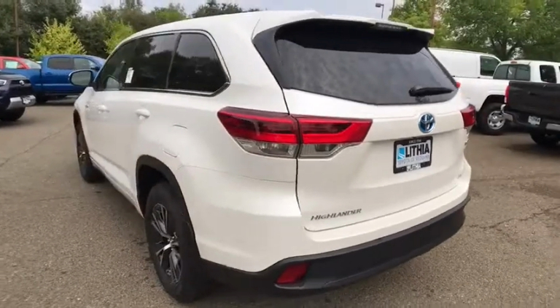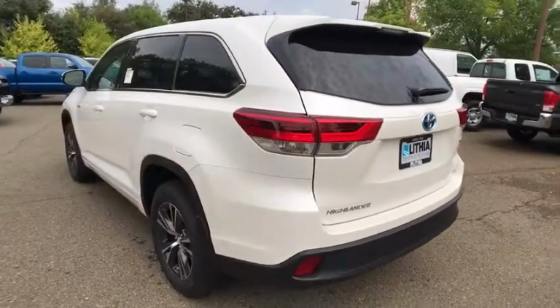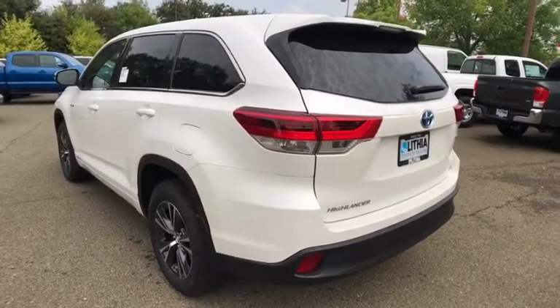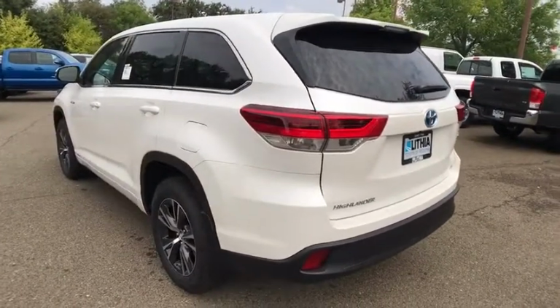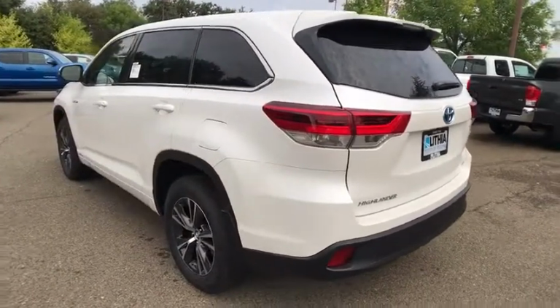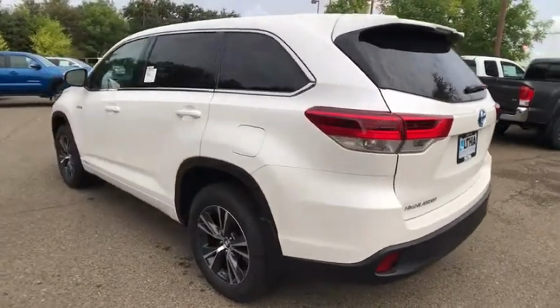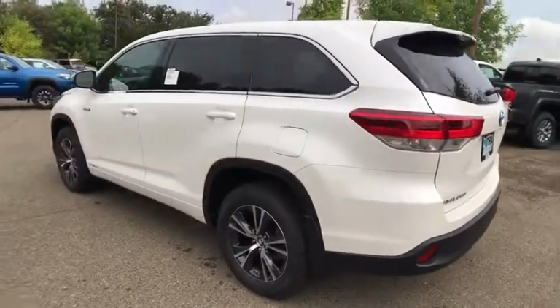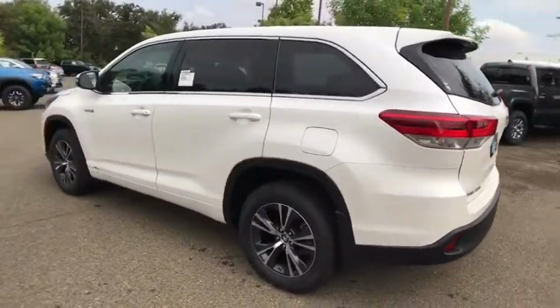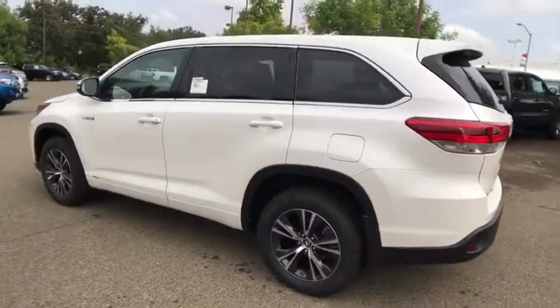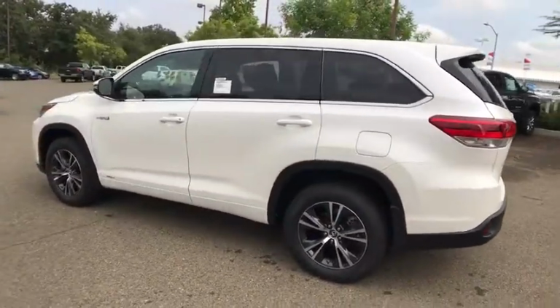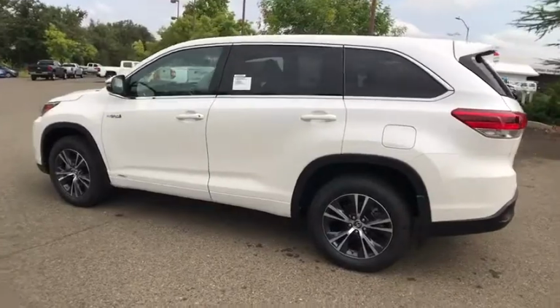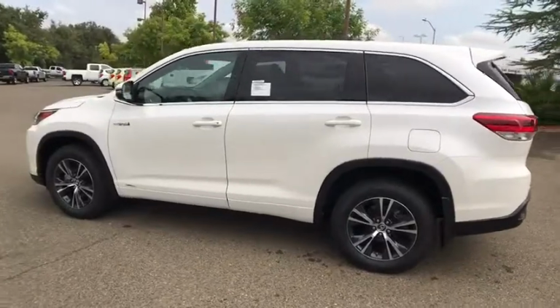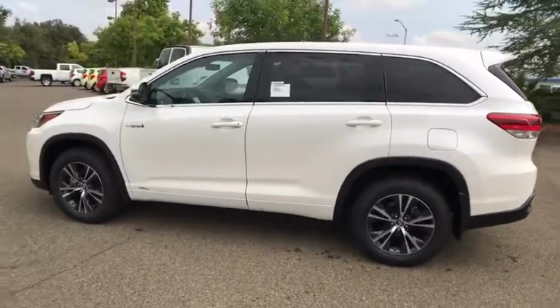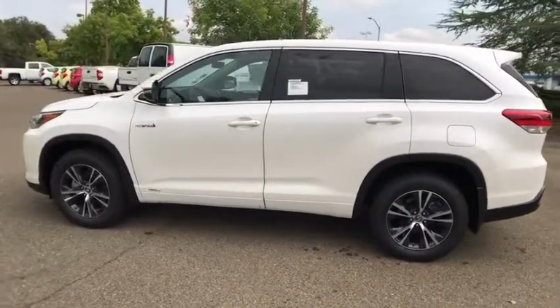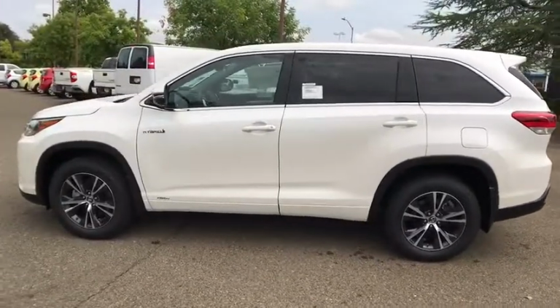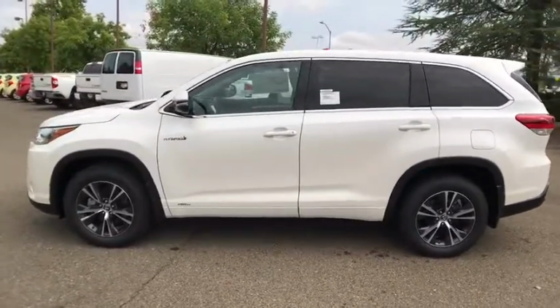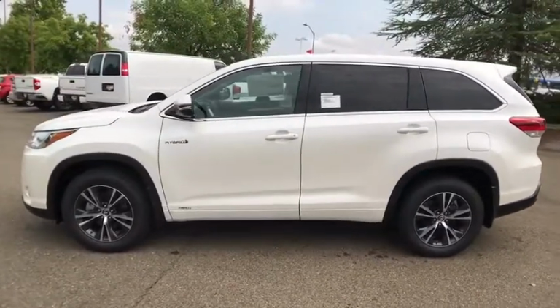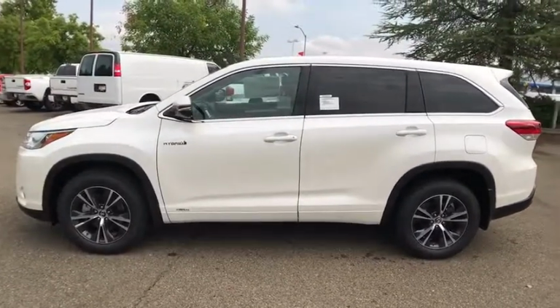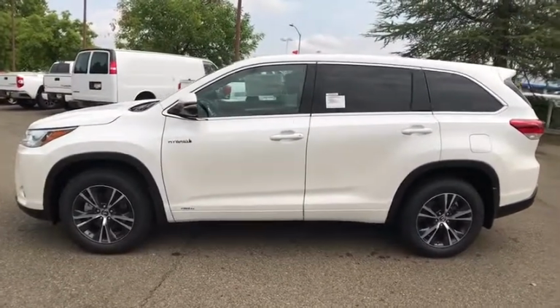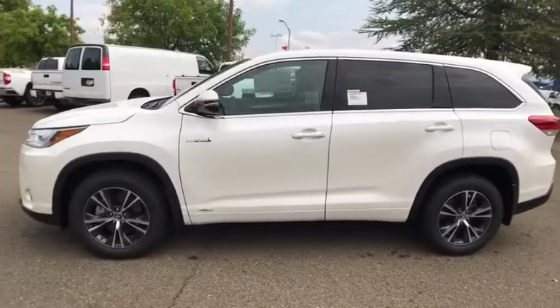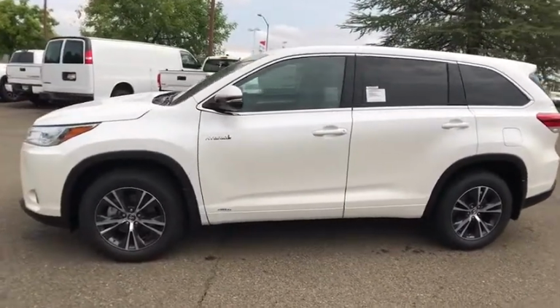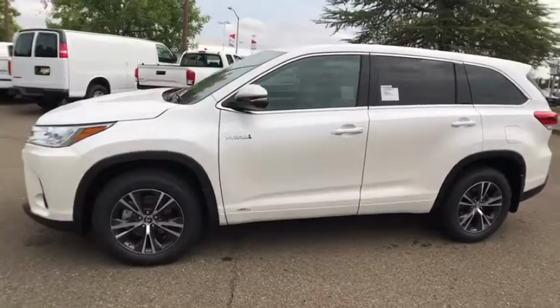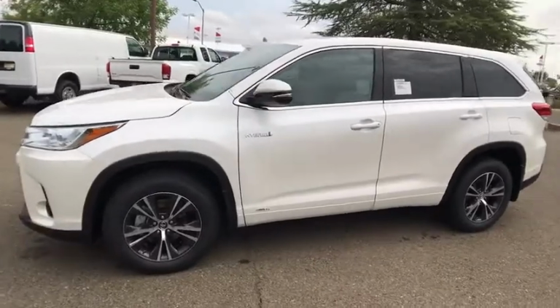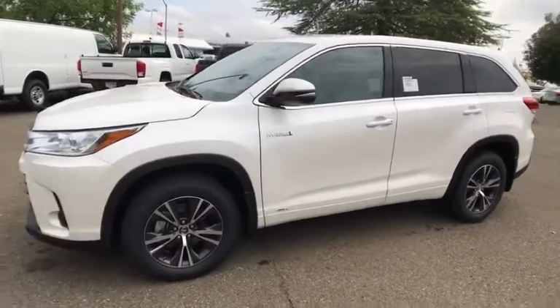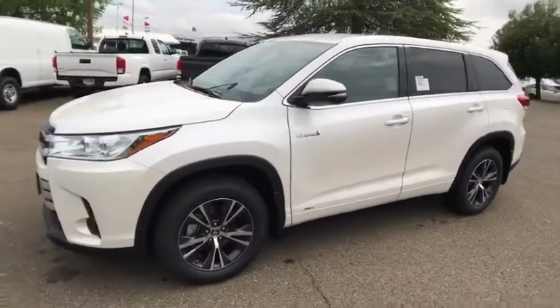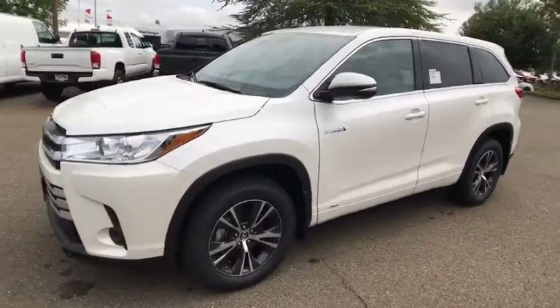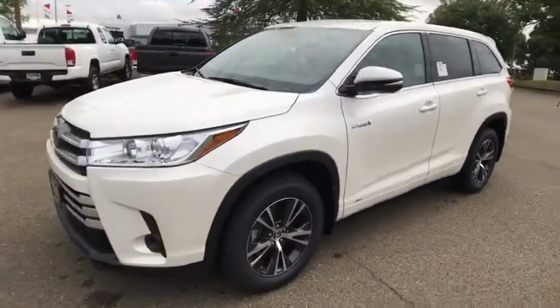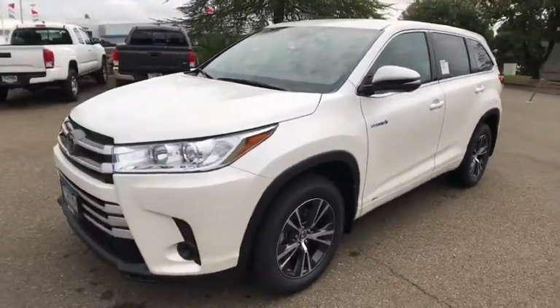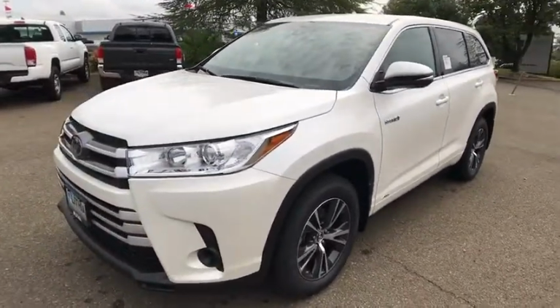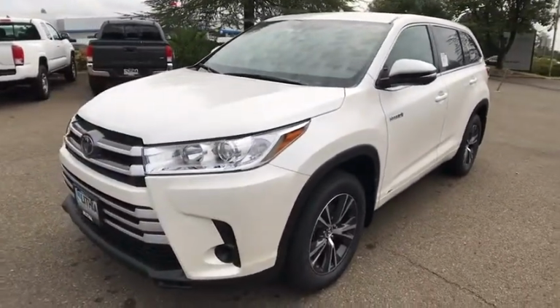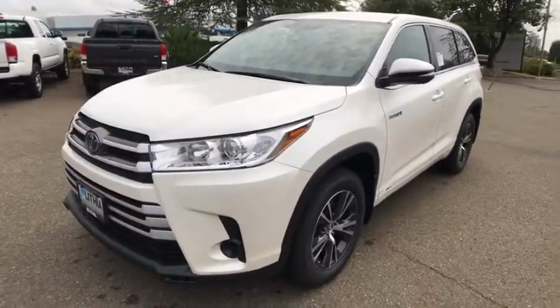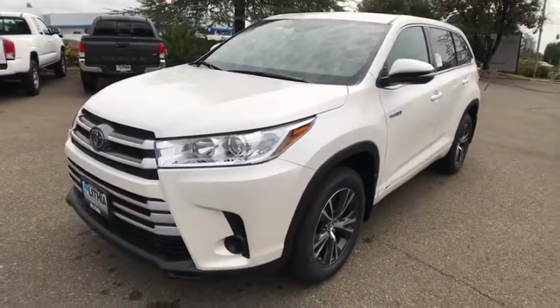Here are some of this vehicle's great options: third row seat, backup camera, keyless entry, all-wheel drive, Bluetooth, power steering, adjustable steering wheel, keyless start, cruise control, aluminum wheels, four-wheel disc brakes, ABS four-wheel.